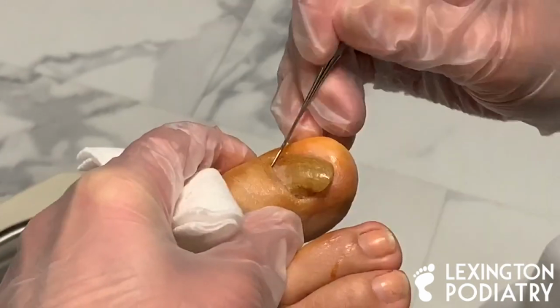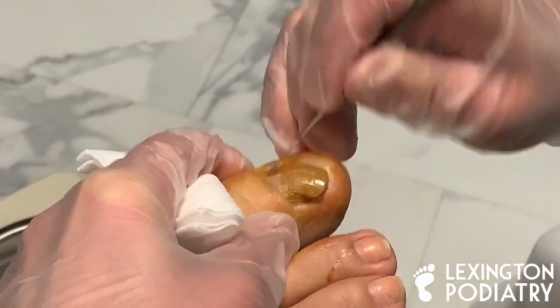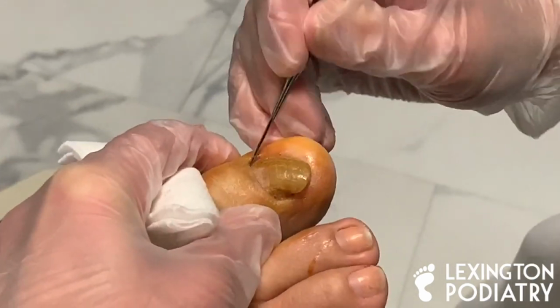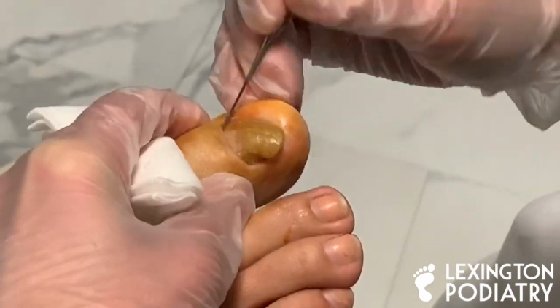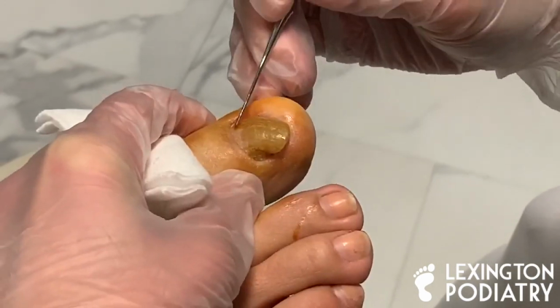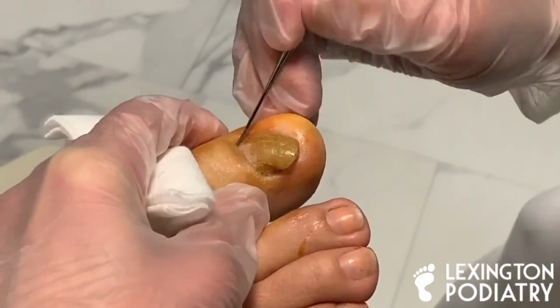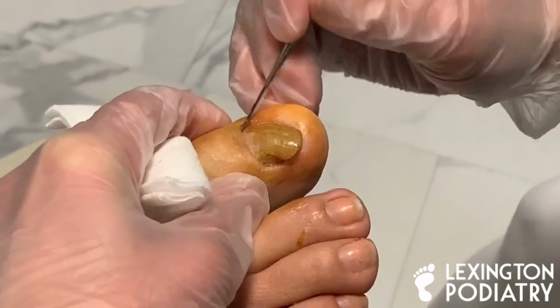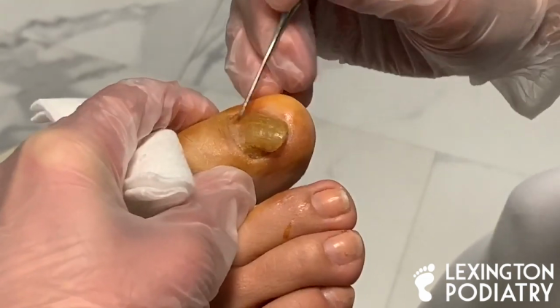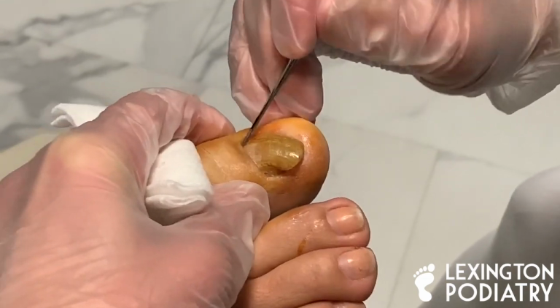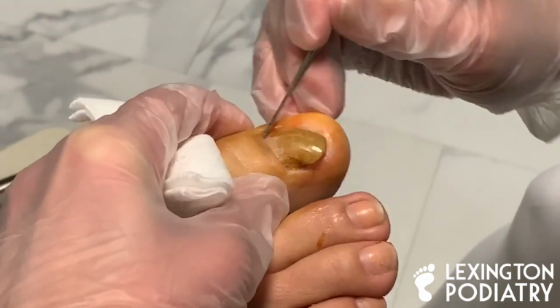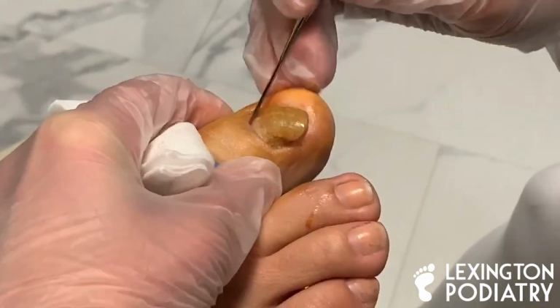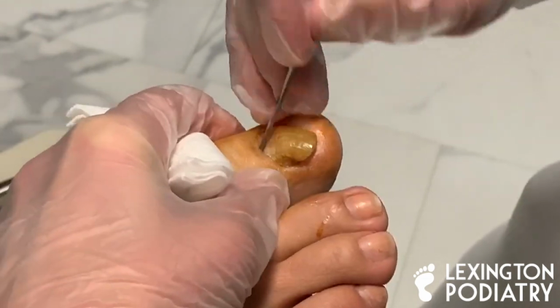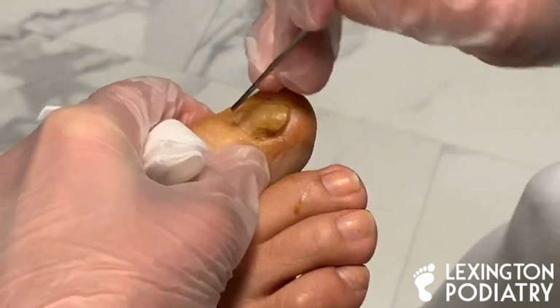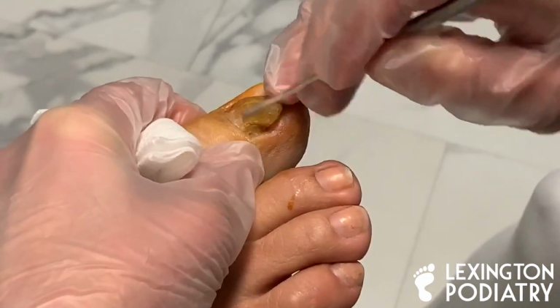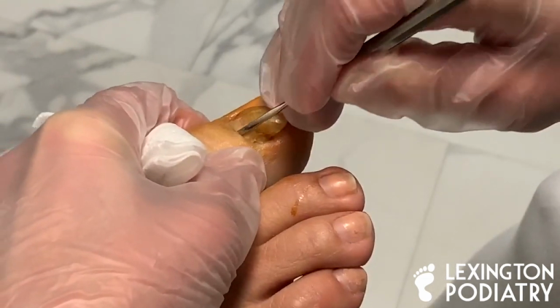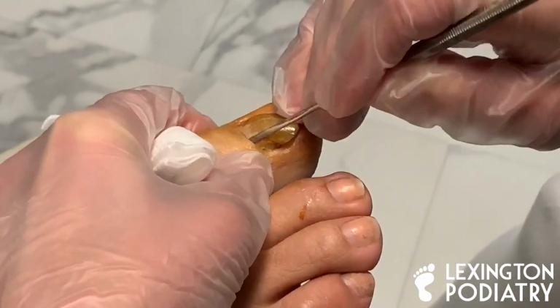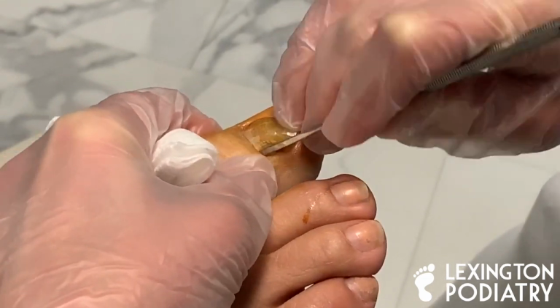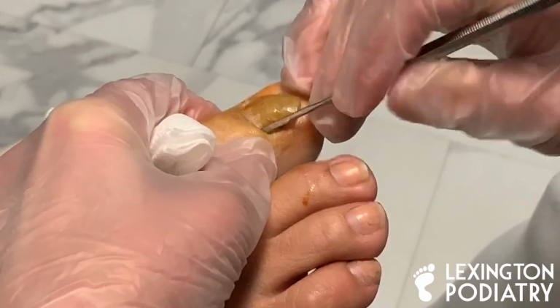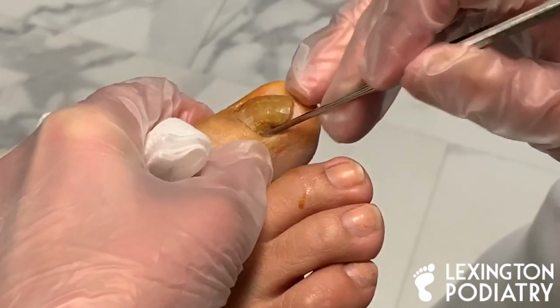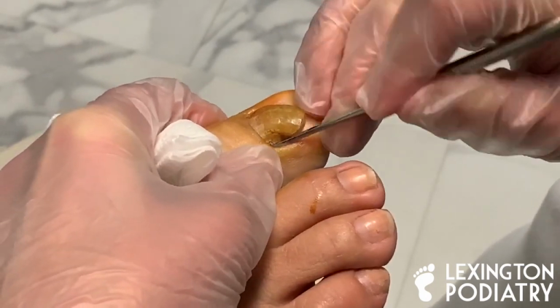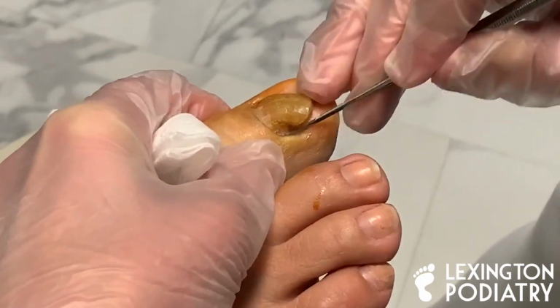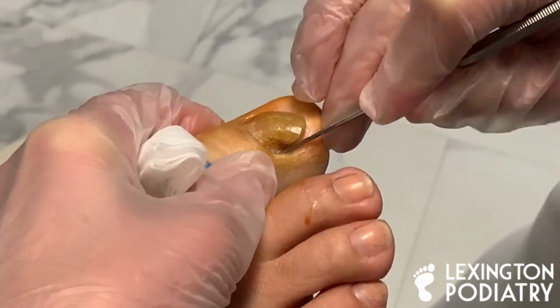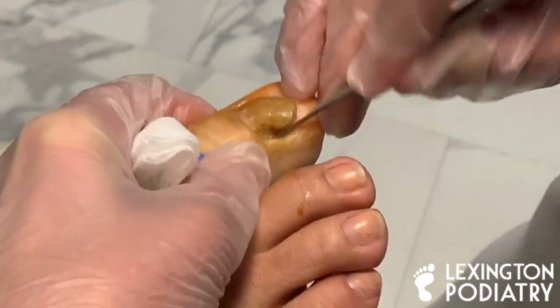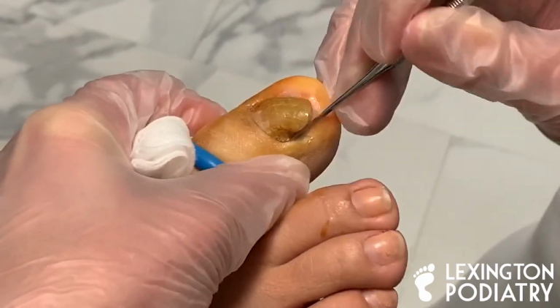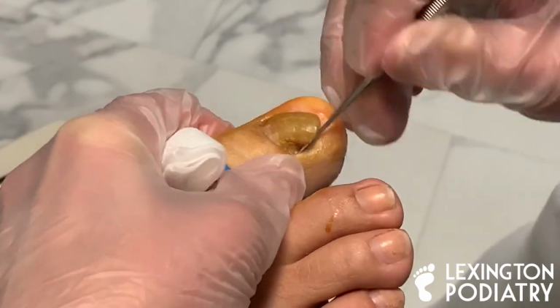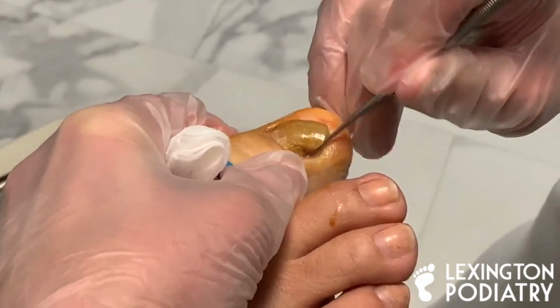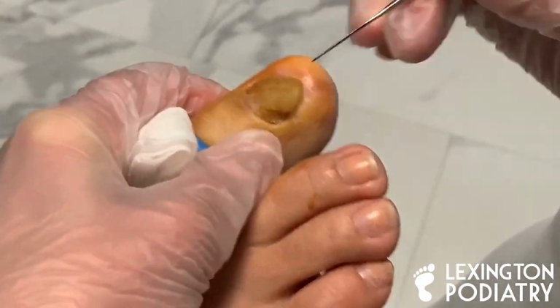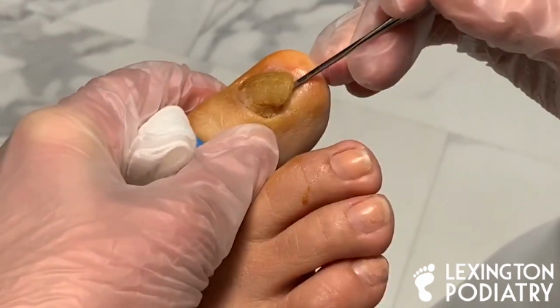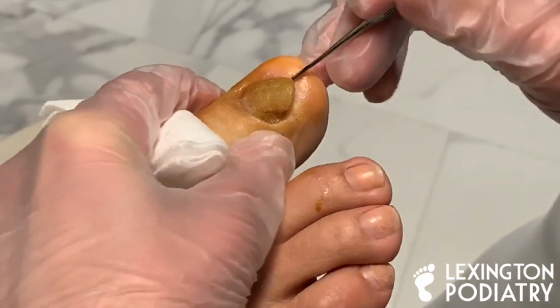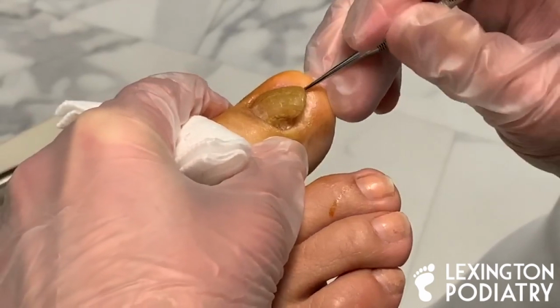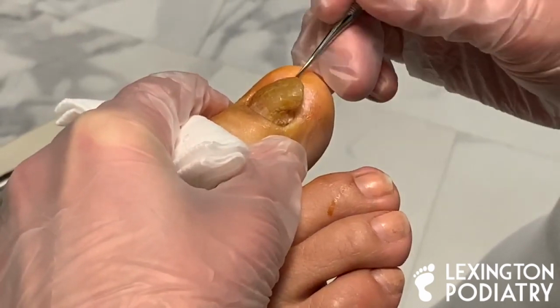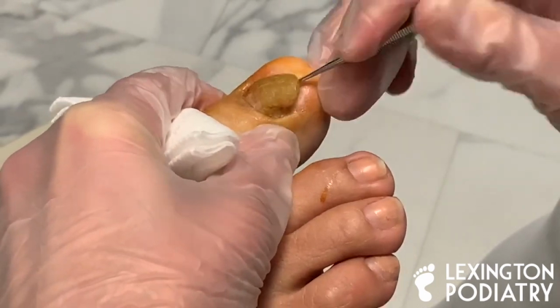Did you try topicals? Yes, I did. For how long? Months. So topicals are good for fungus or if you have white spots on the surface of the toenail, but when it gets real thick like this, it's not able to penetrate it.